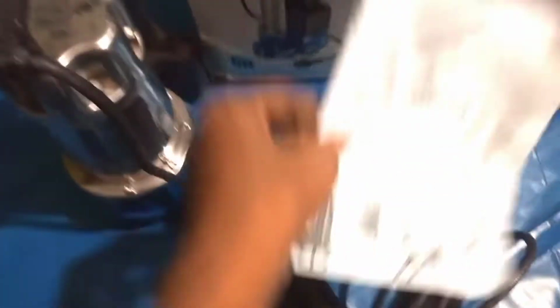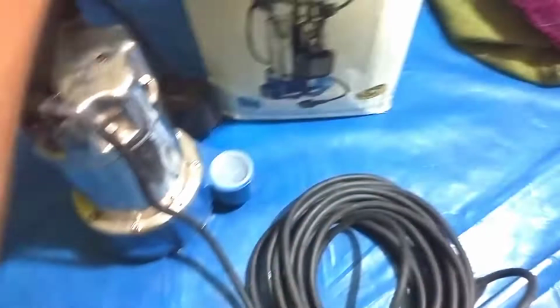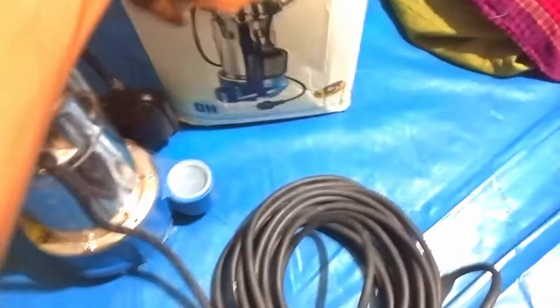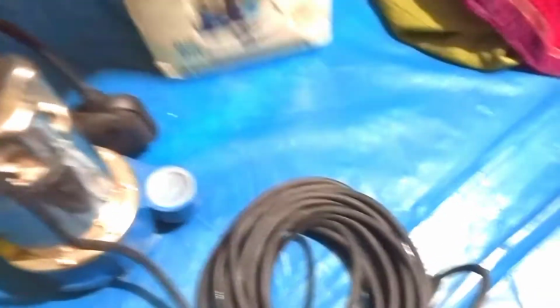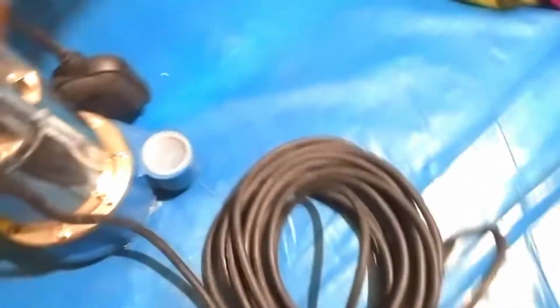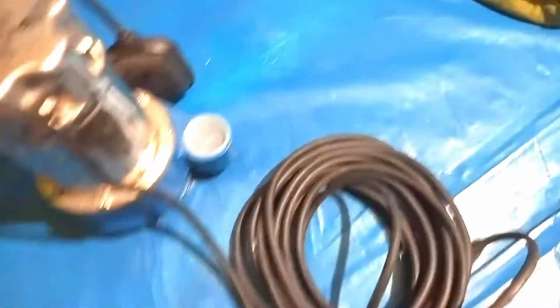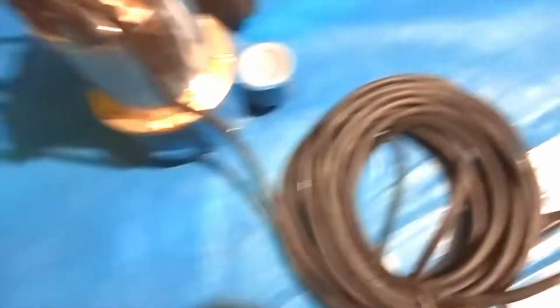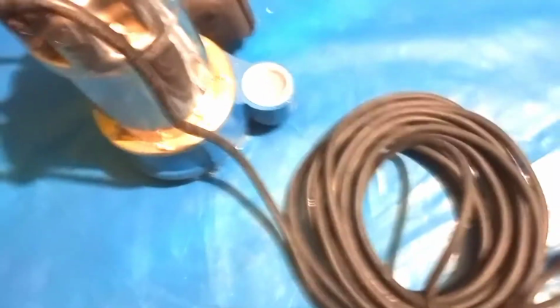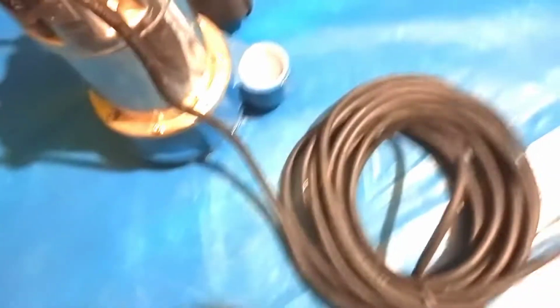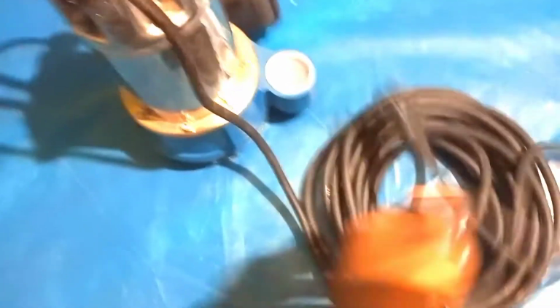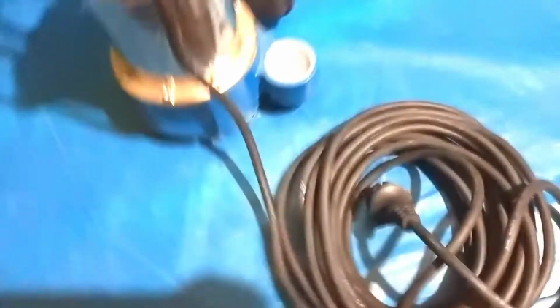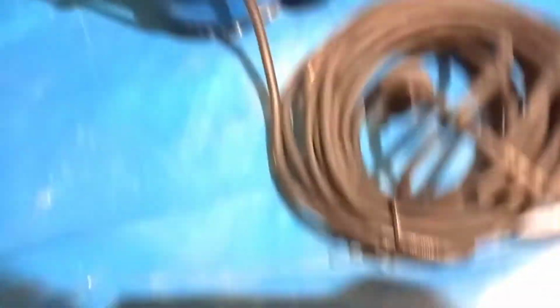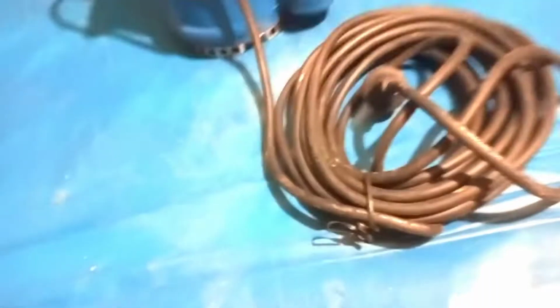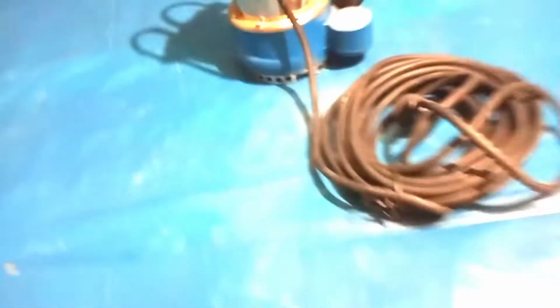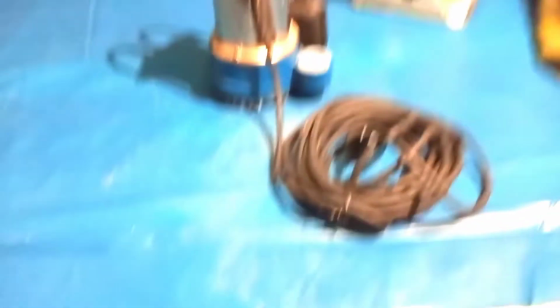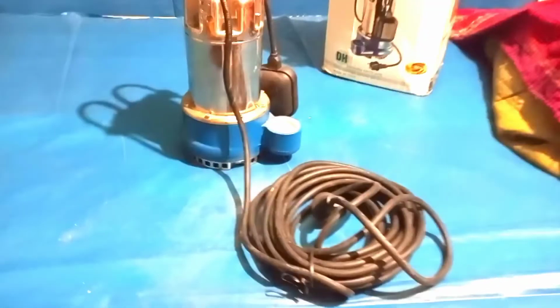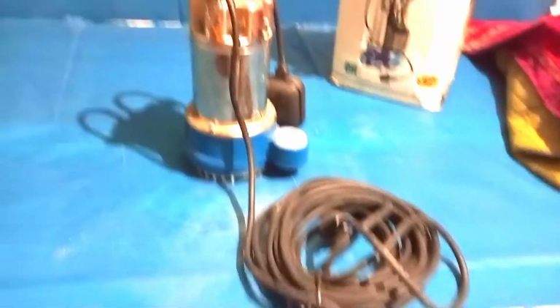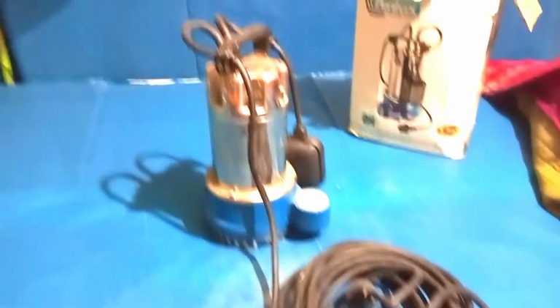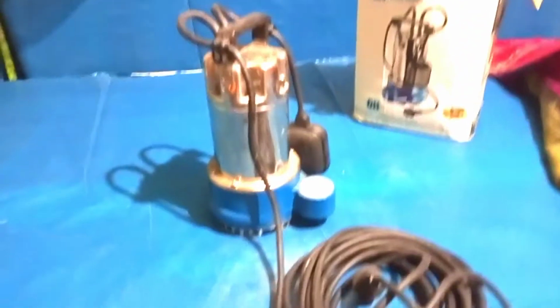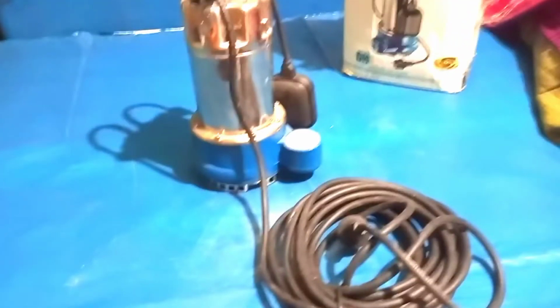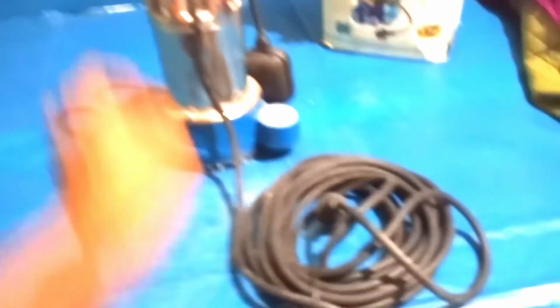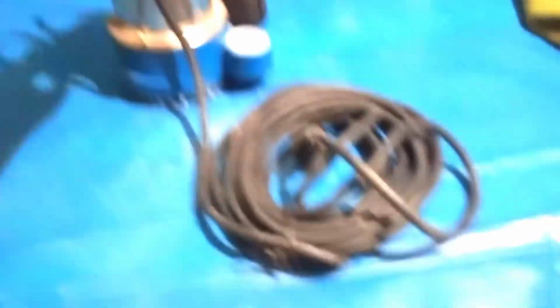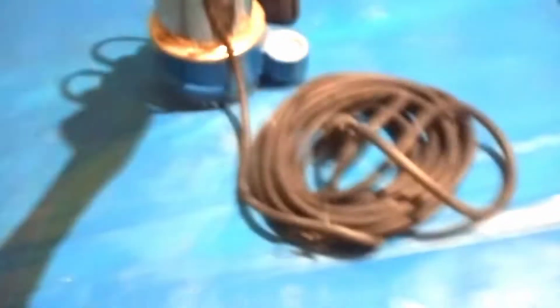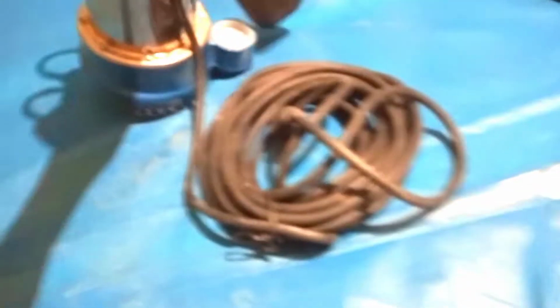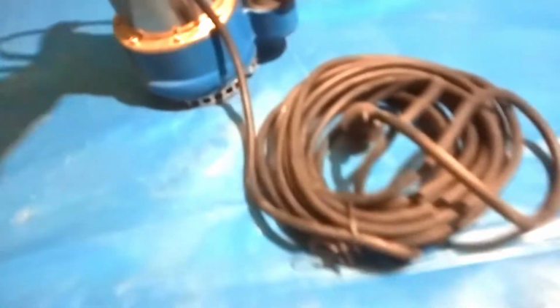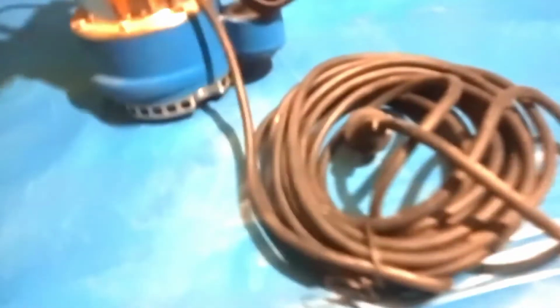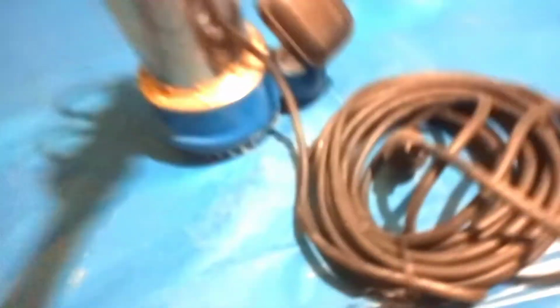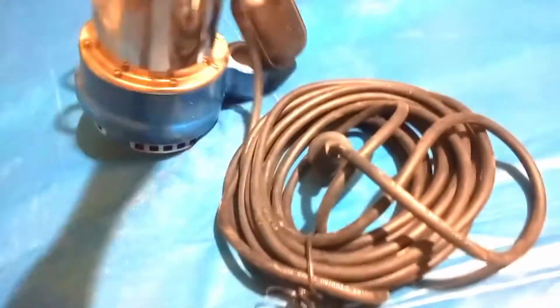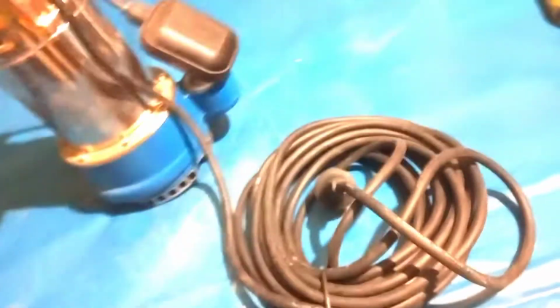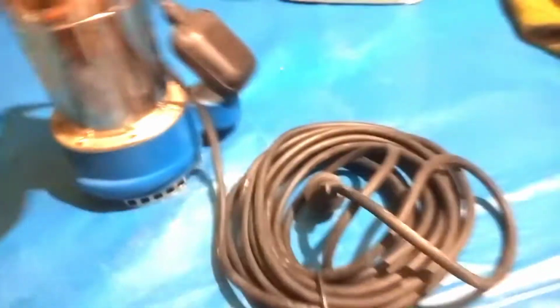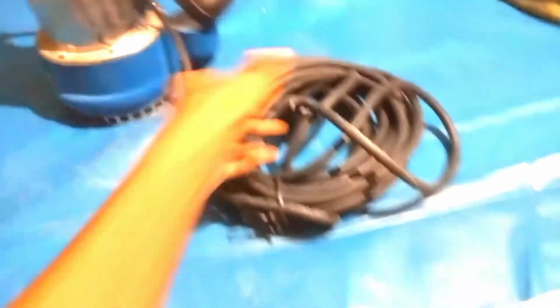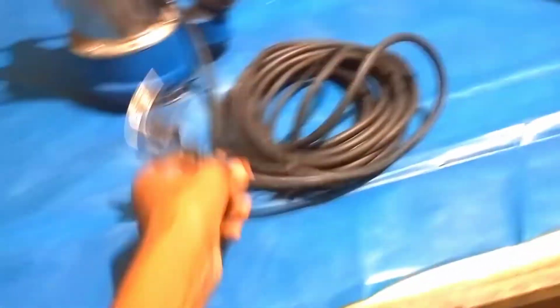All of them are very good, and the pumps are very good.